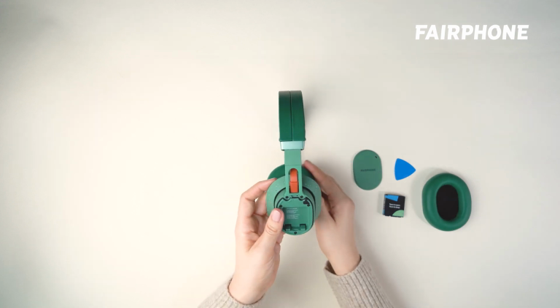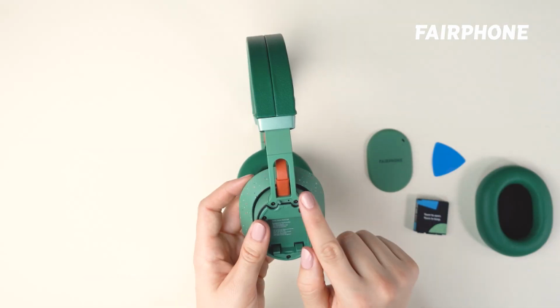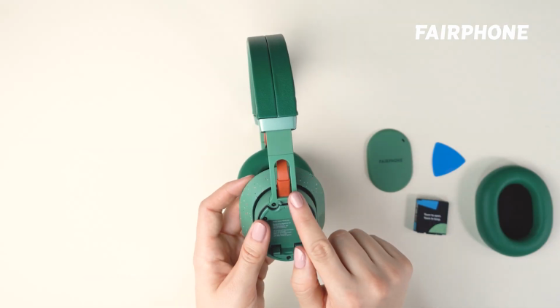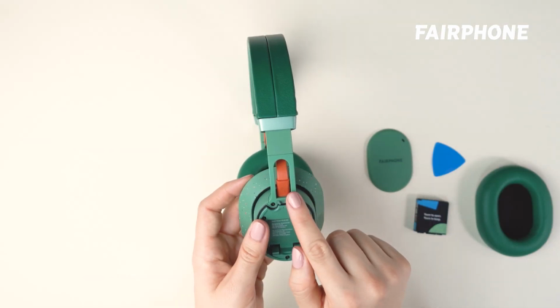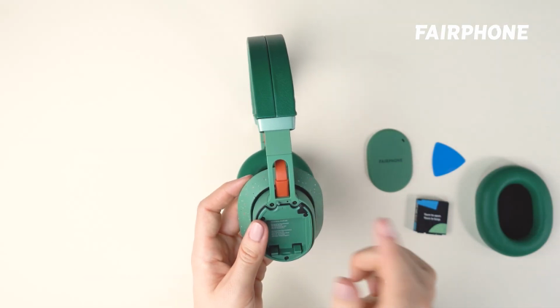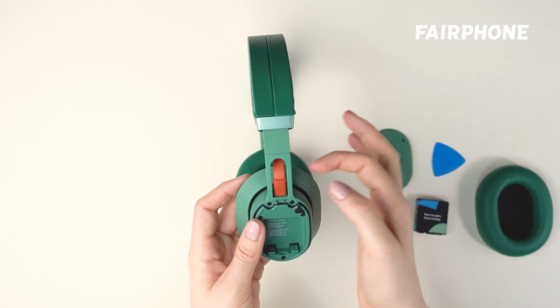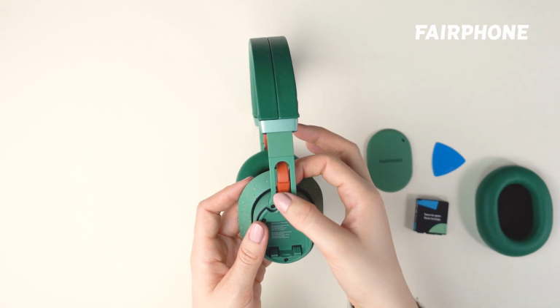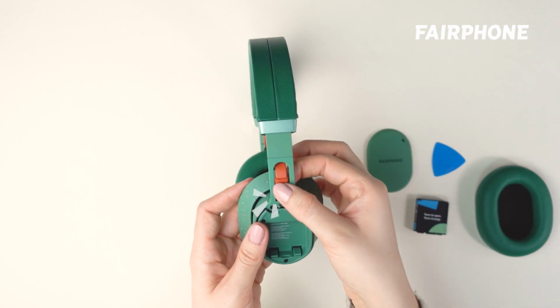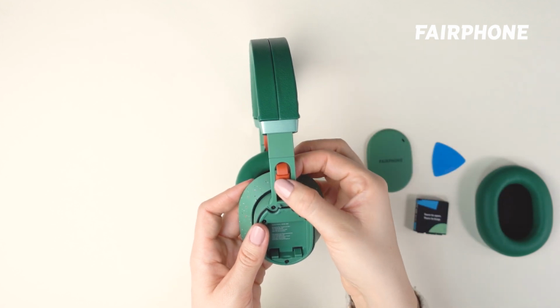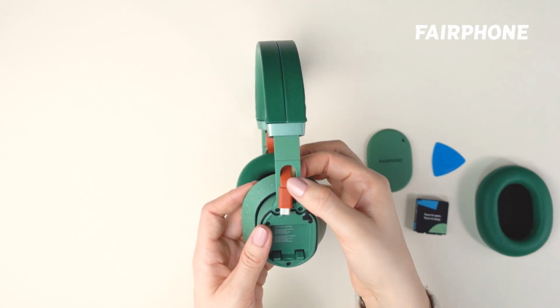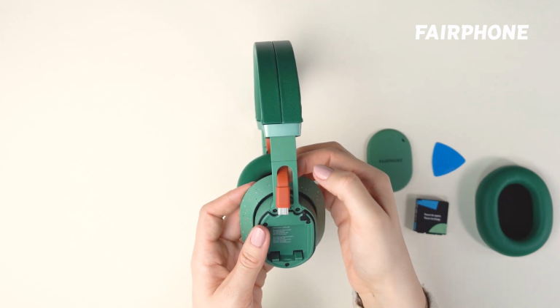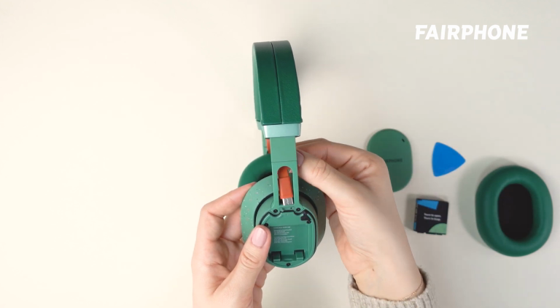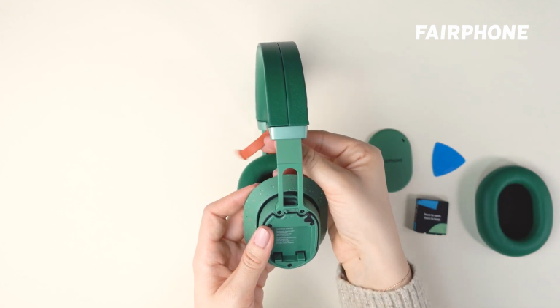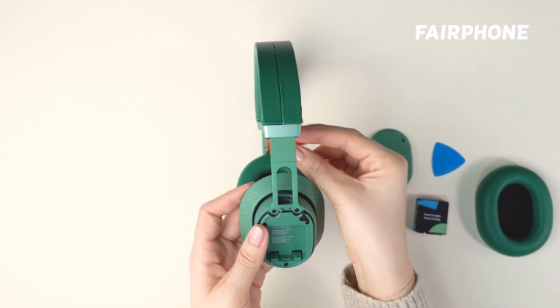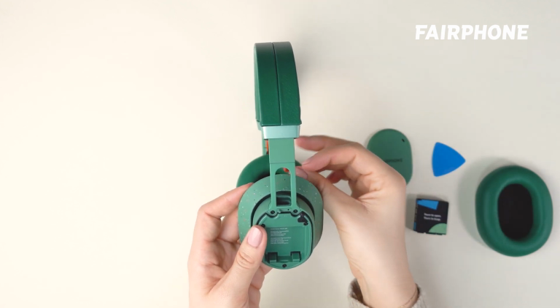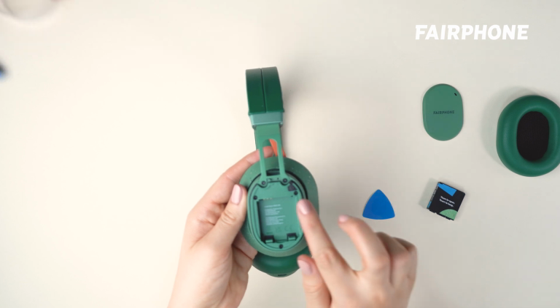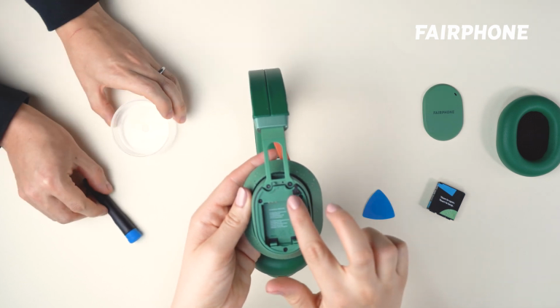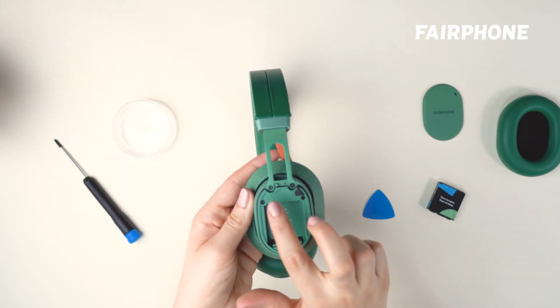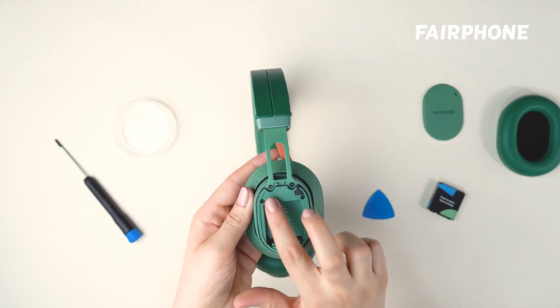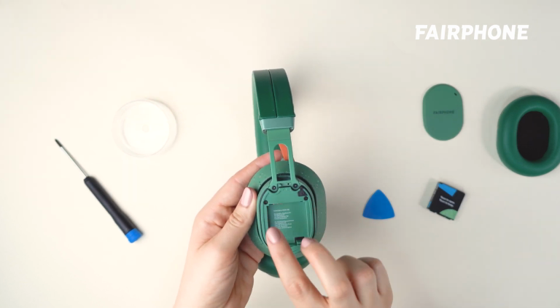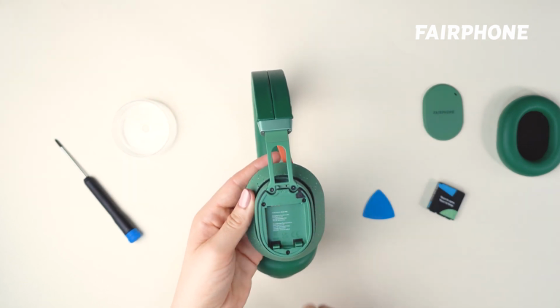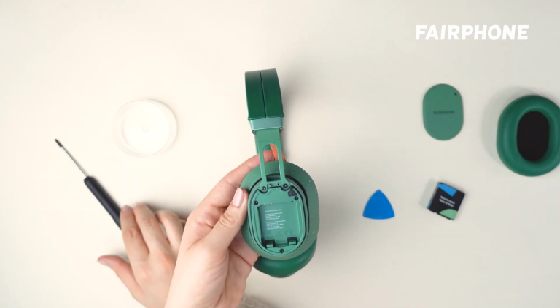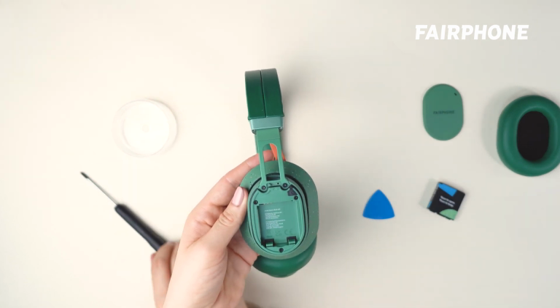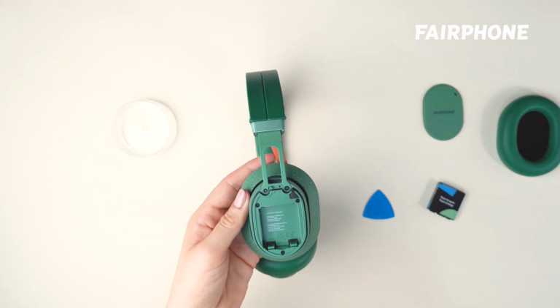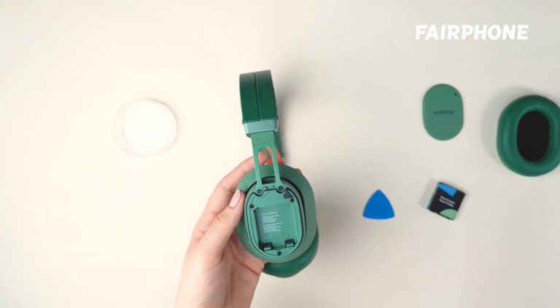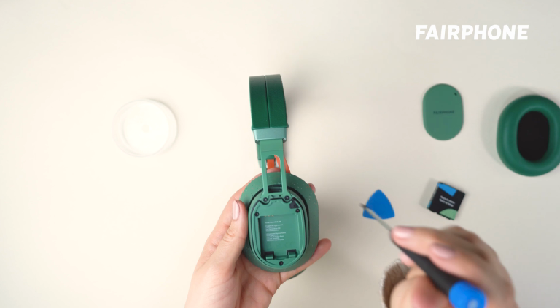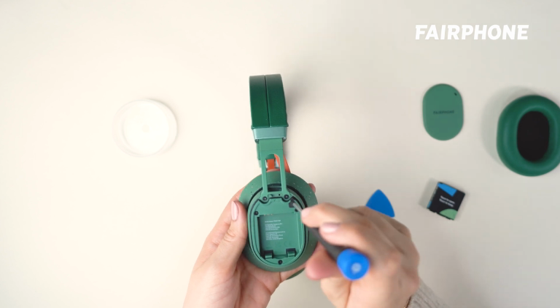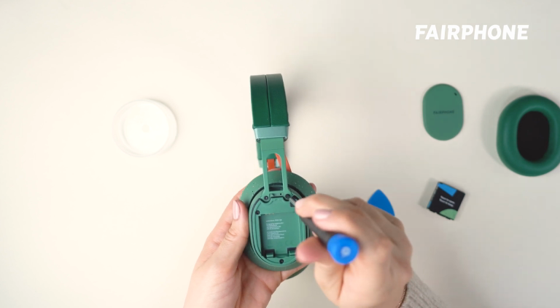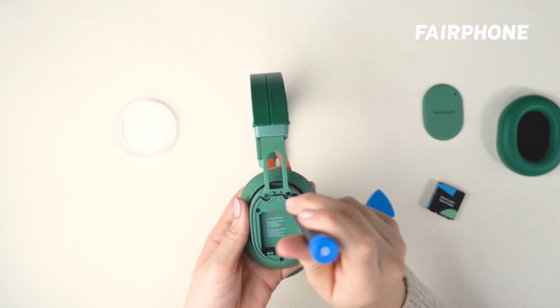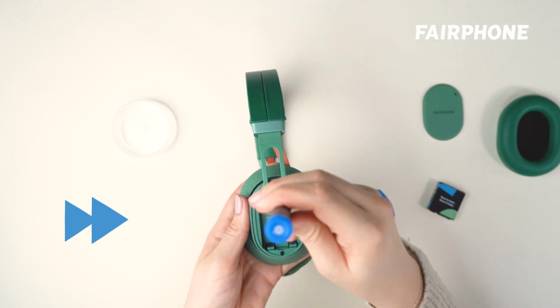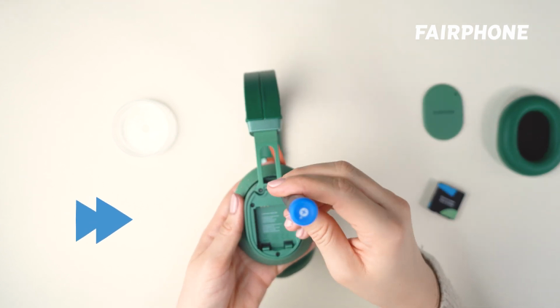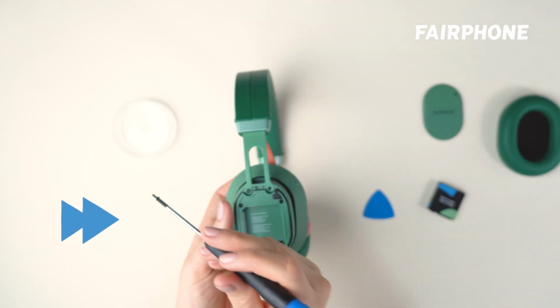Once the ear cushion is removed, you'll see a cable that connects to the top of the speaker. Carefully release the cable from the speaker. Next, please notice the two screws that hold the headband base in place. Use a screwdriver to carefully unscrew them, being careful not to strip the threads.